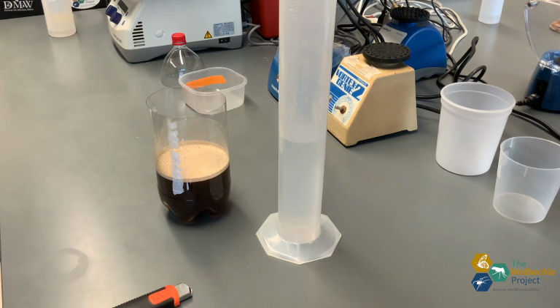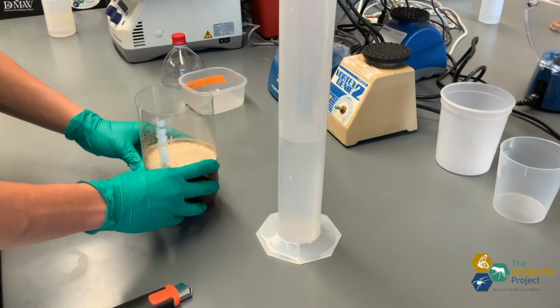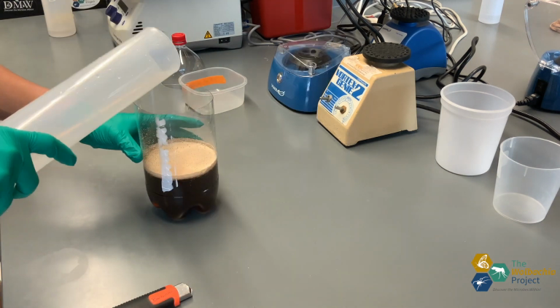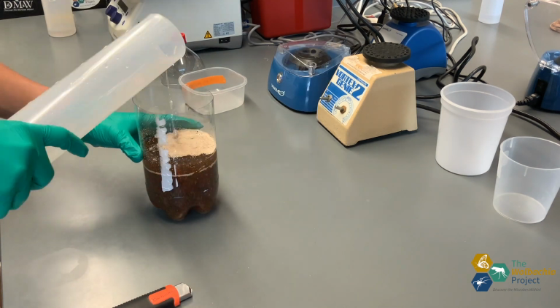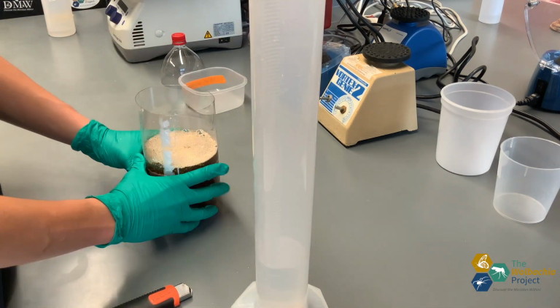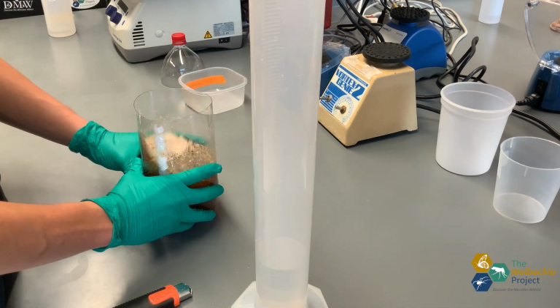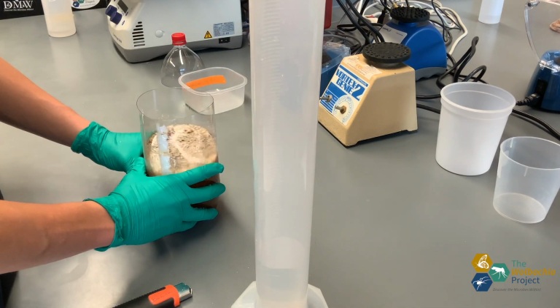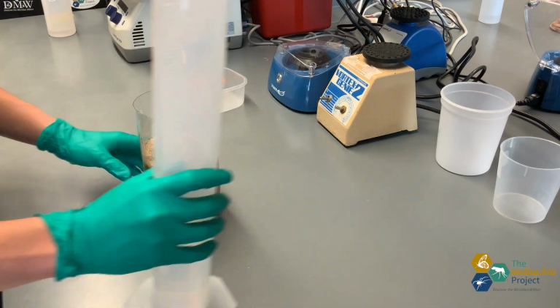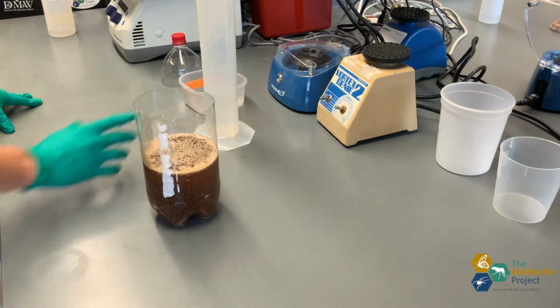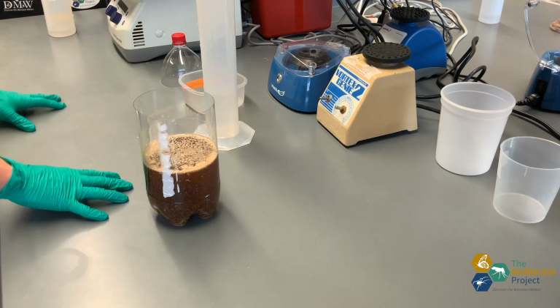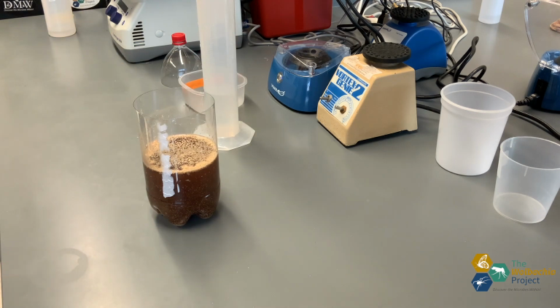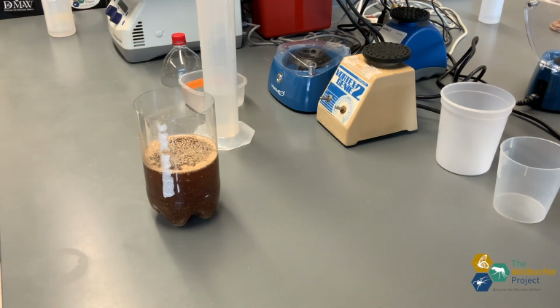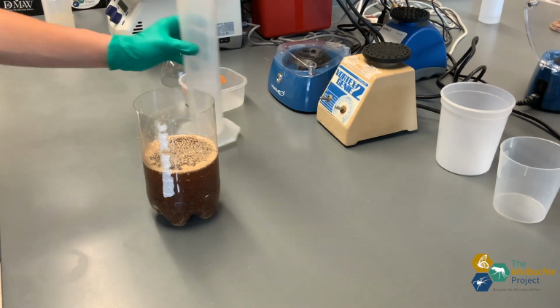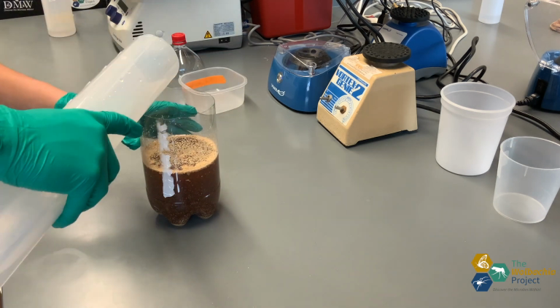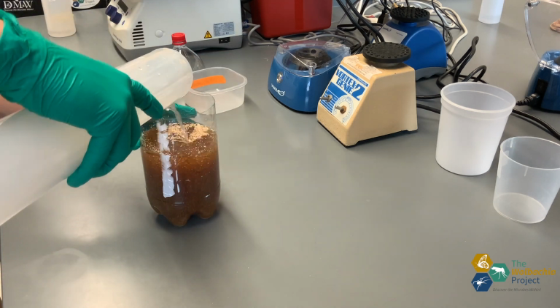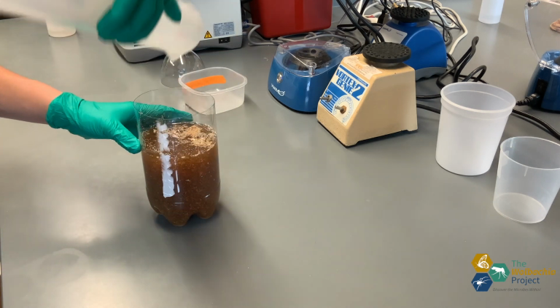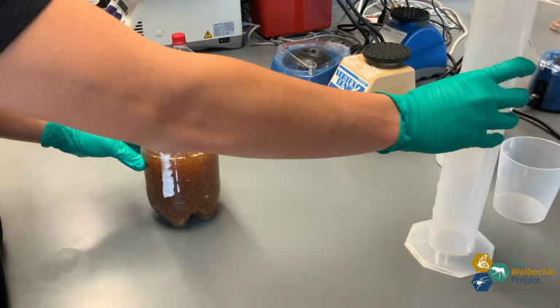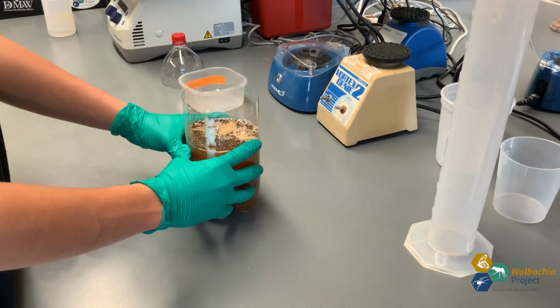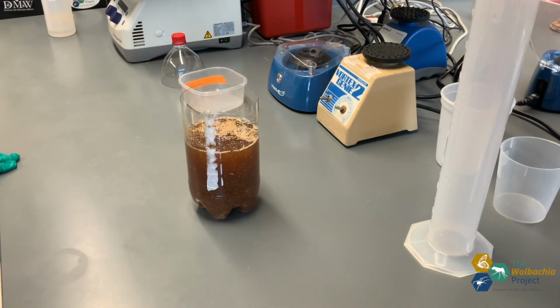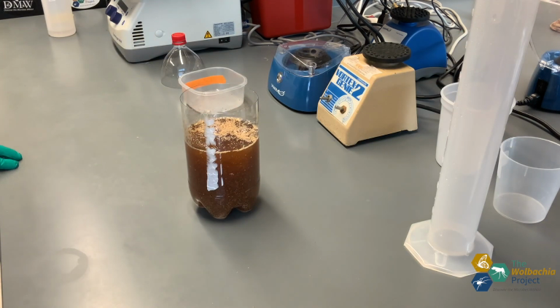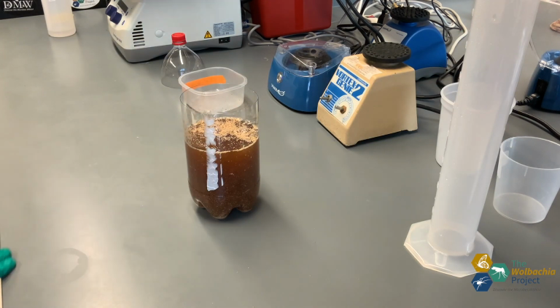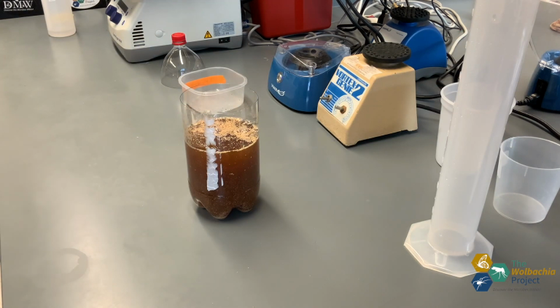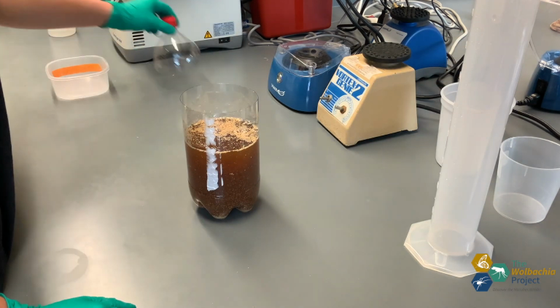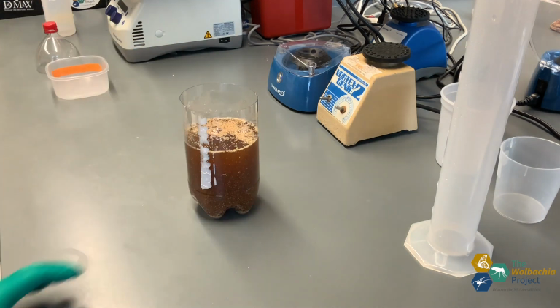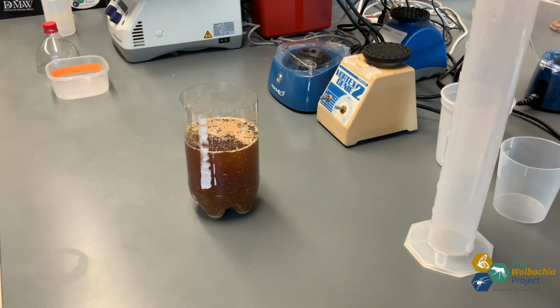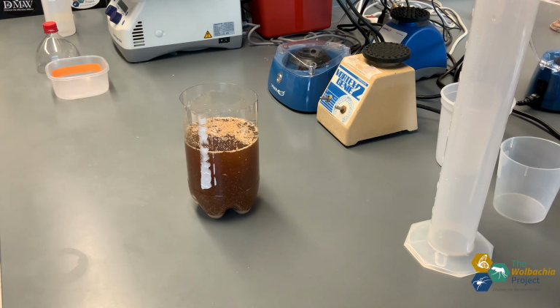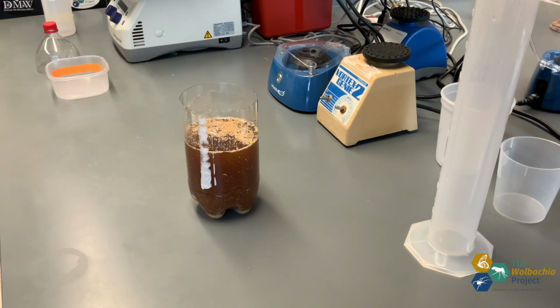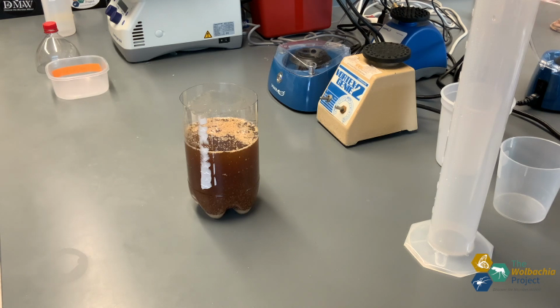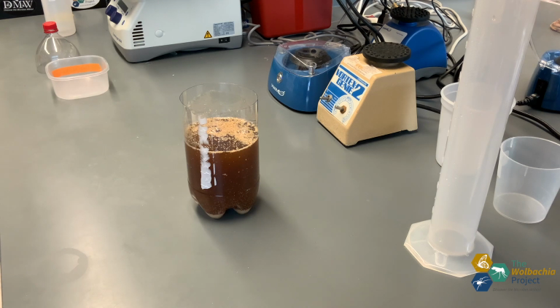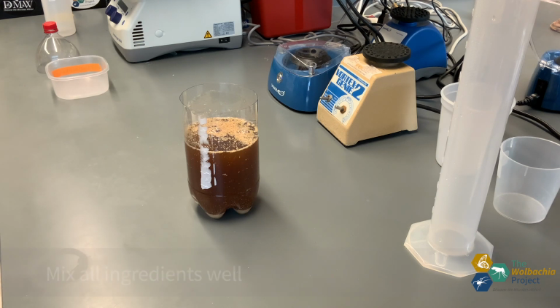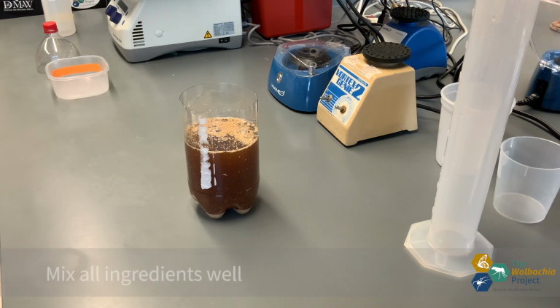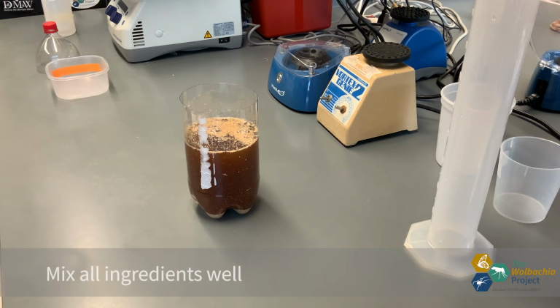Feel free to open the yeast packet using safety scissors or normal scissors. Here you can see me add quantities of water in segments — I did that to avoid any large chunks of material sticking together. Just make sure the liquid is near homogeneous at completion.